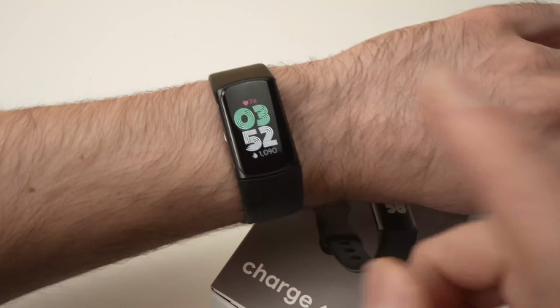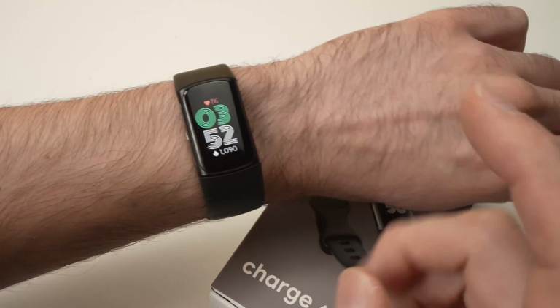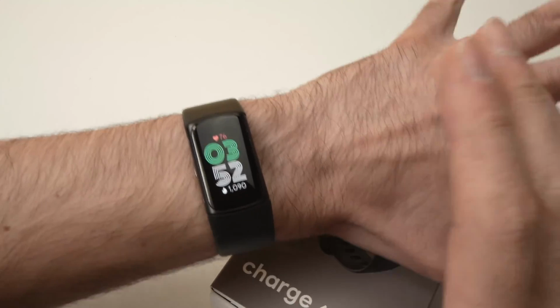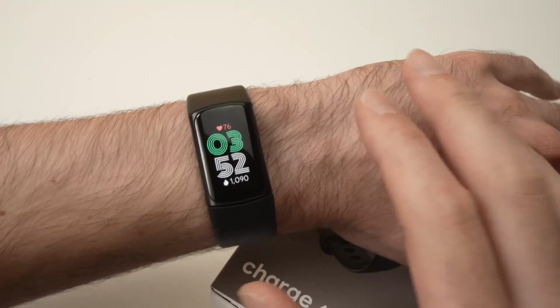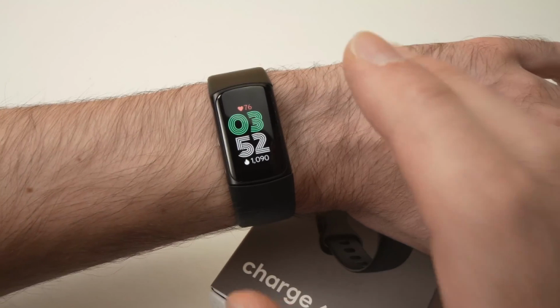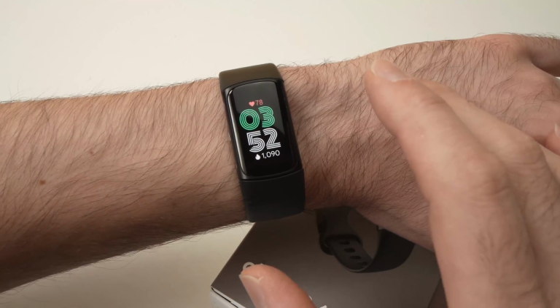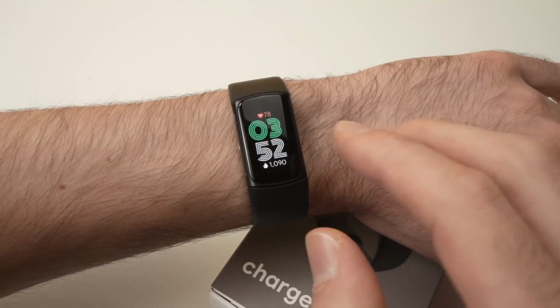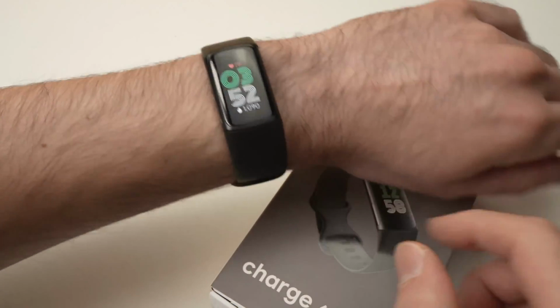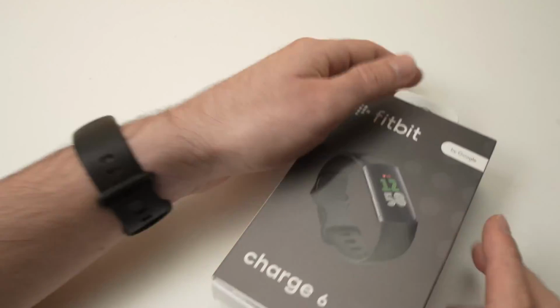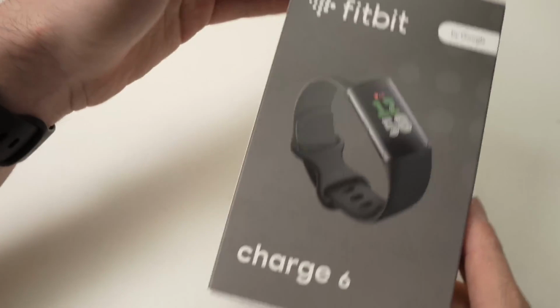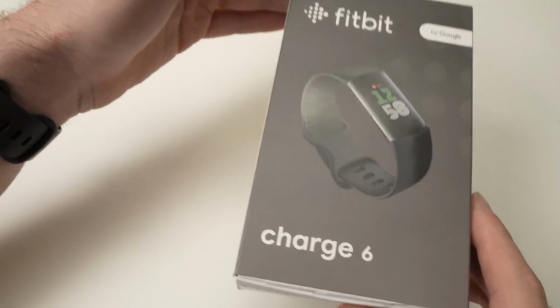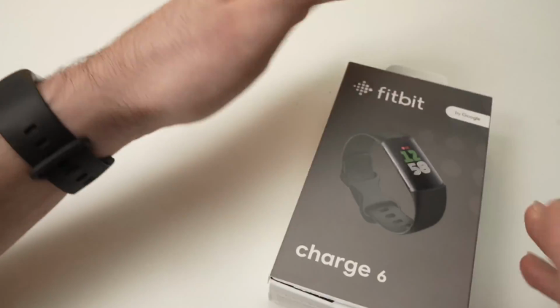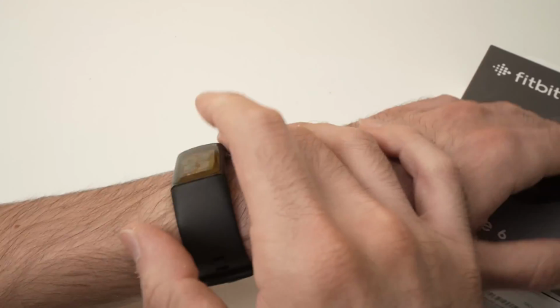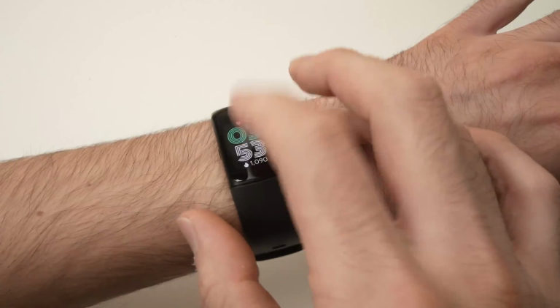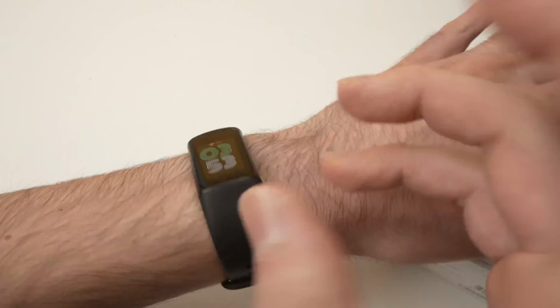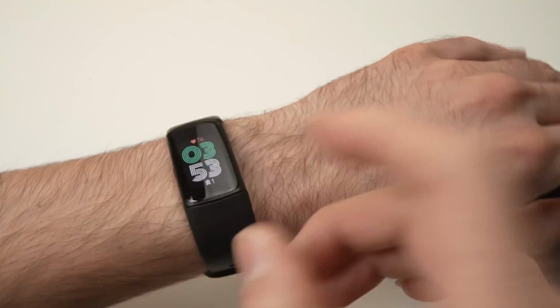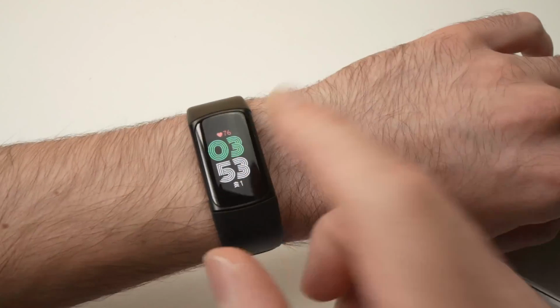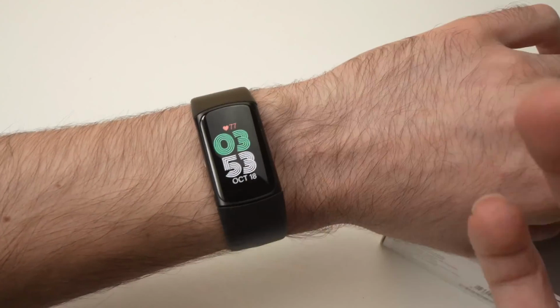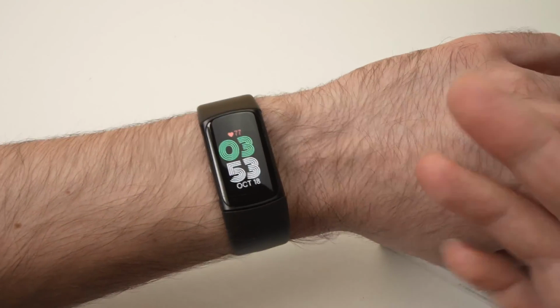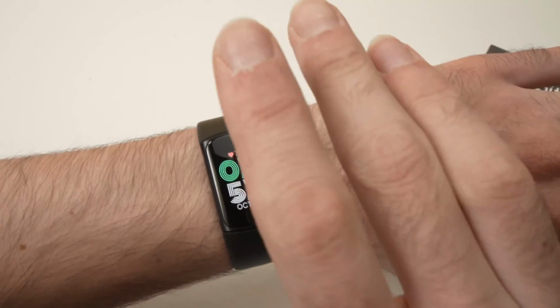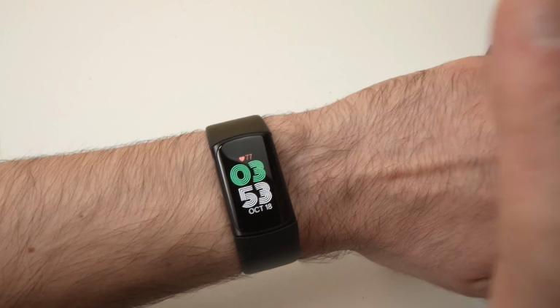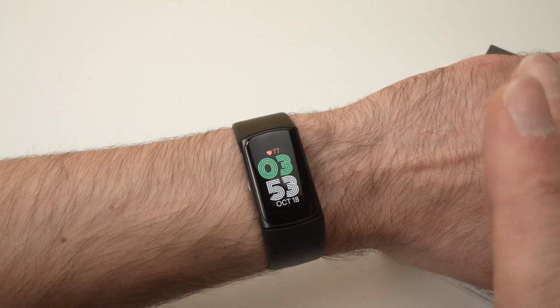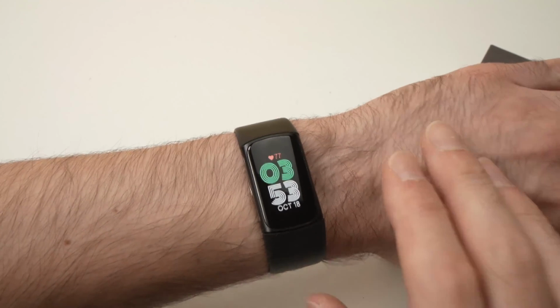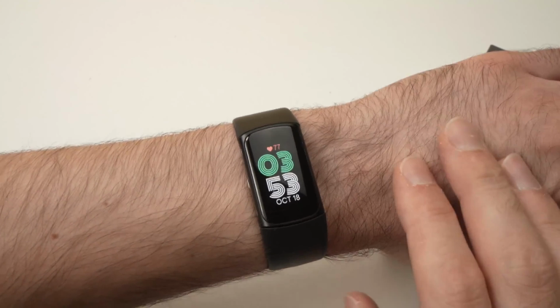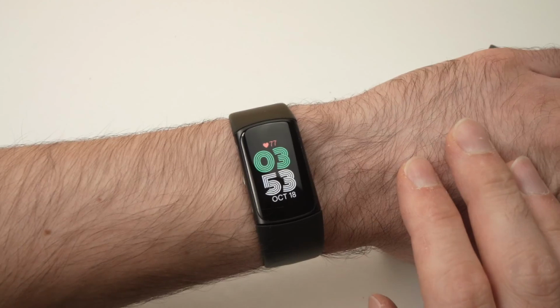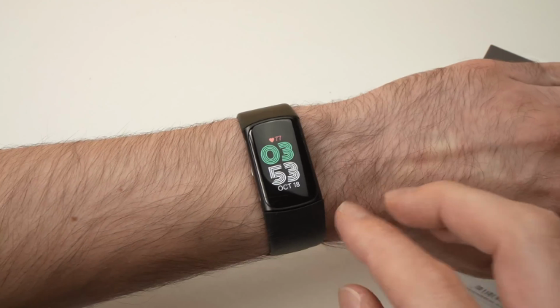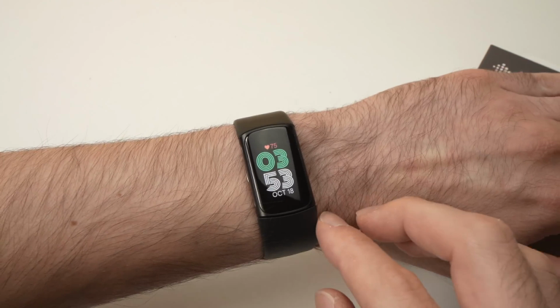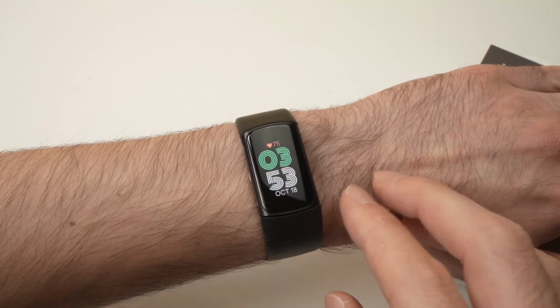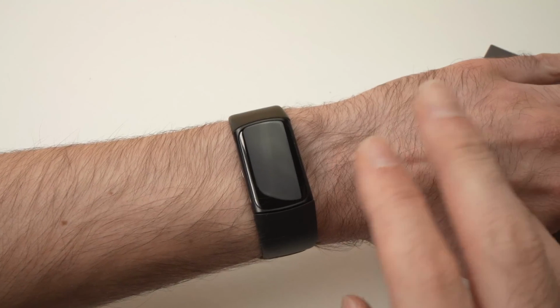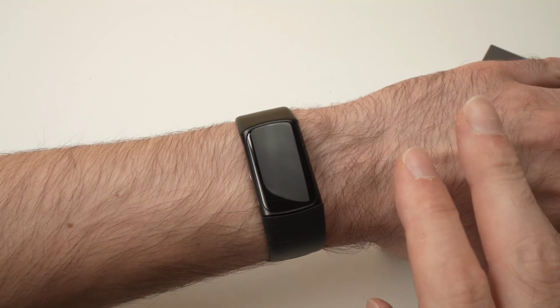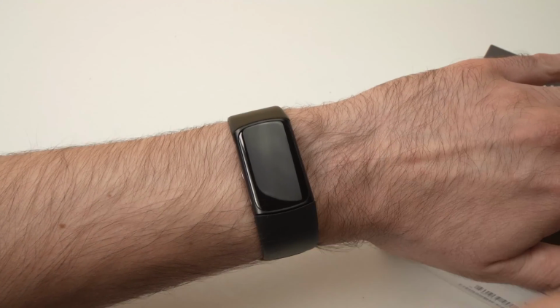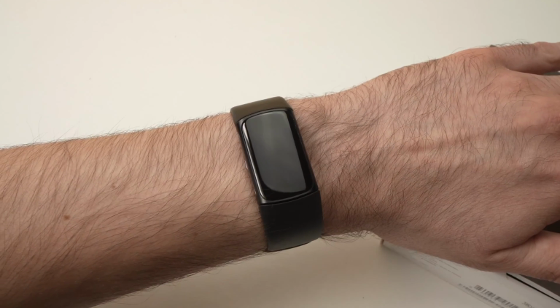In this video I'll show you how to change the screen timeout on your Fitbit Charge 6. So what does screen timeout mean? Let's say you're using the watch and you stop touching it — how much time does it take for the screen to go completely black like this?